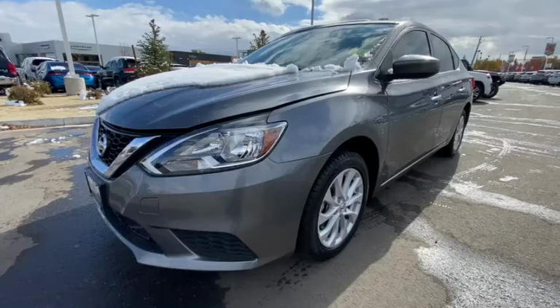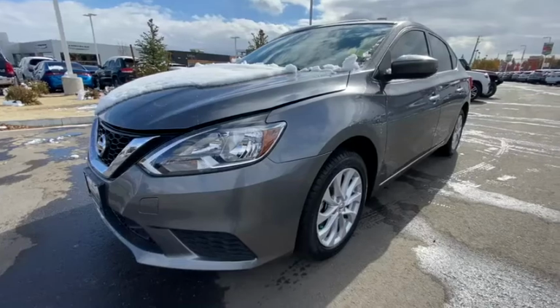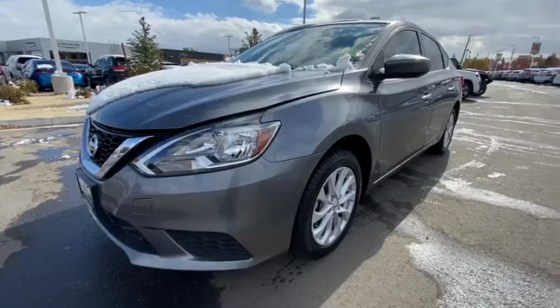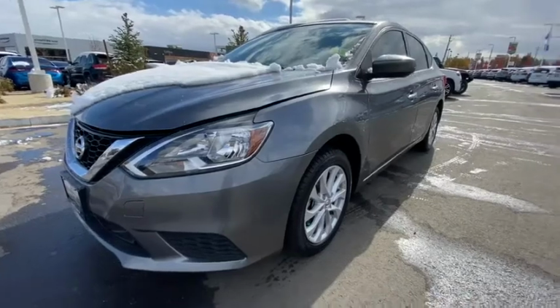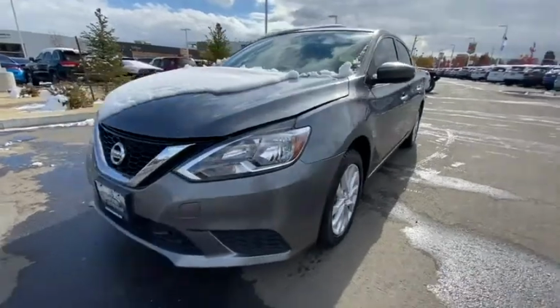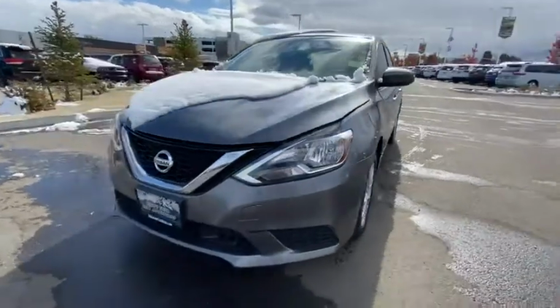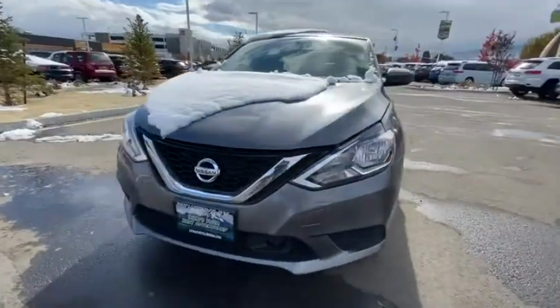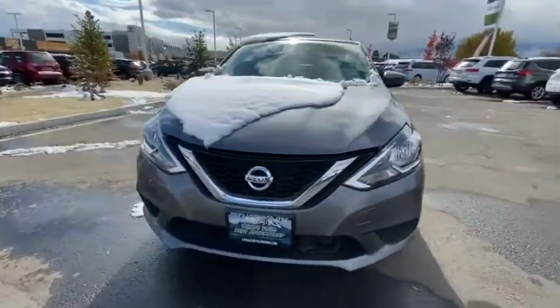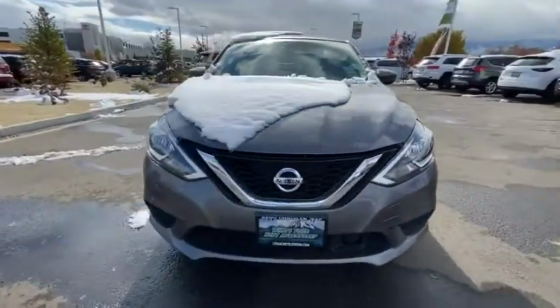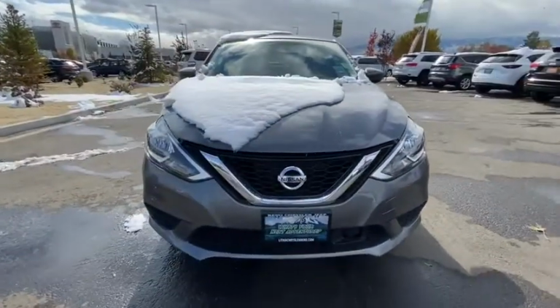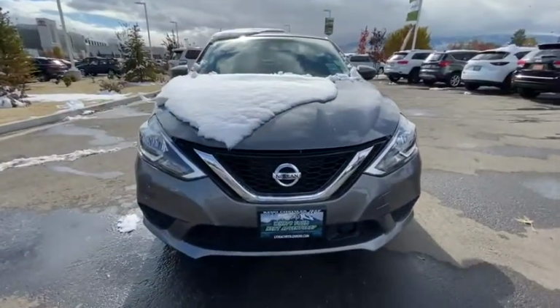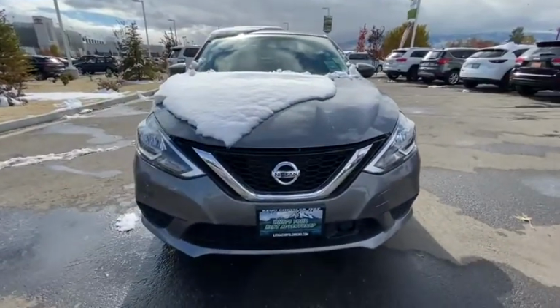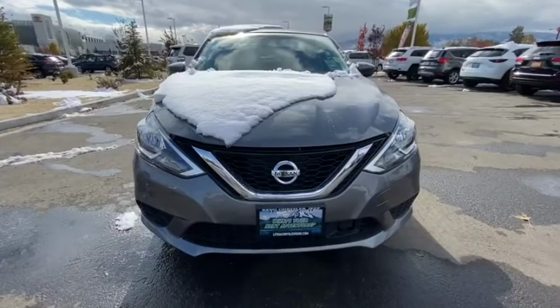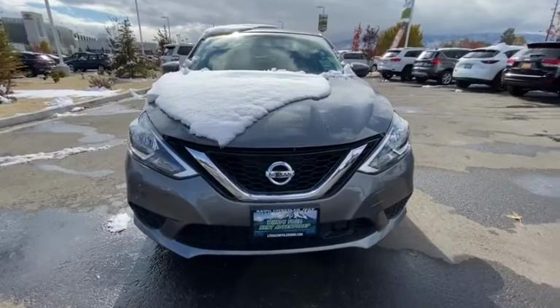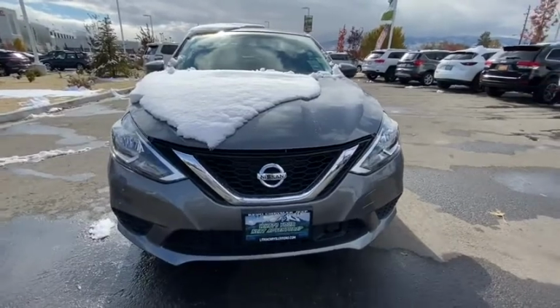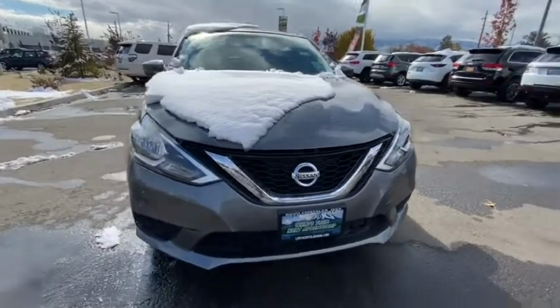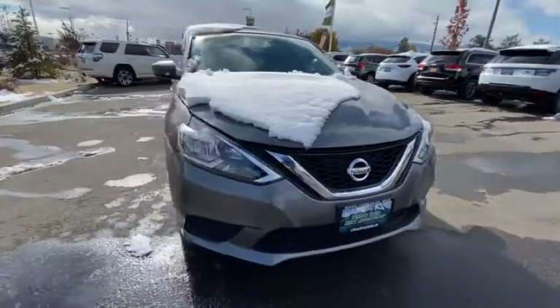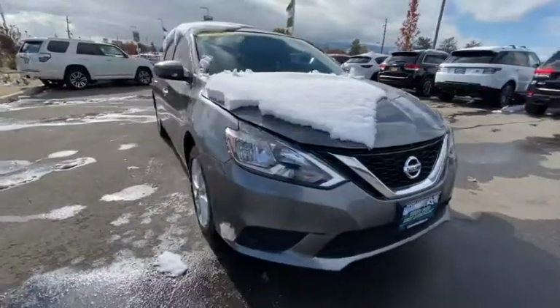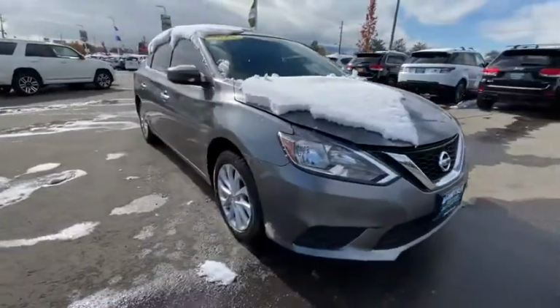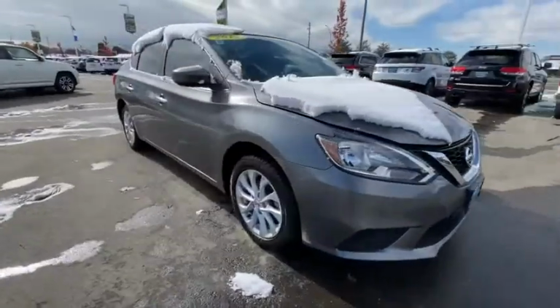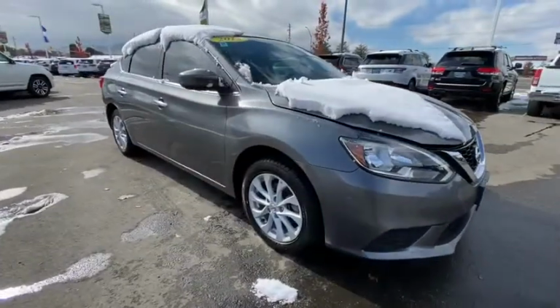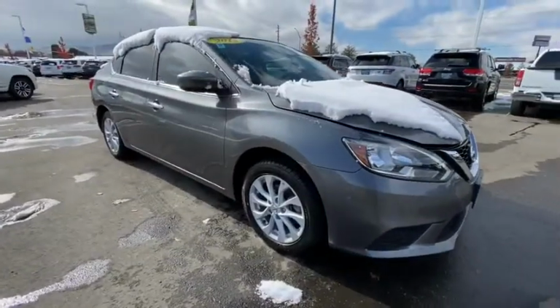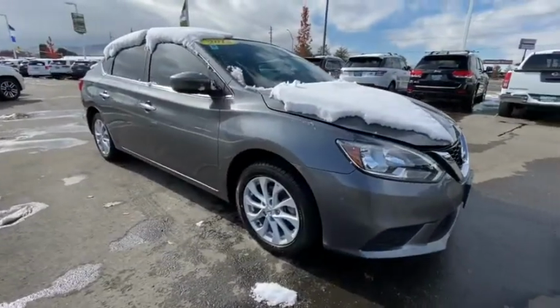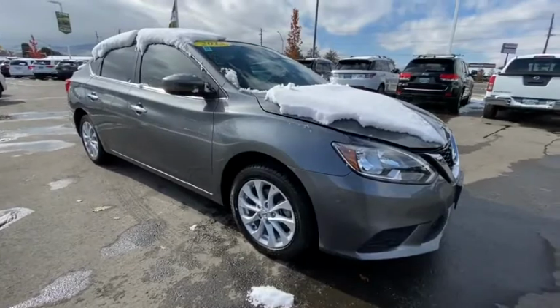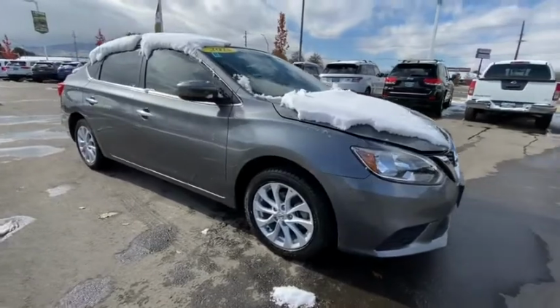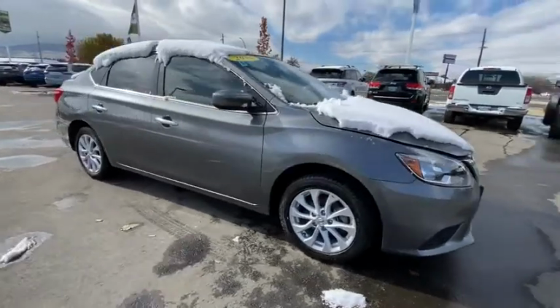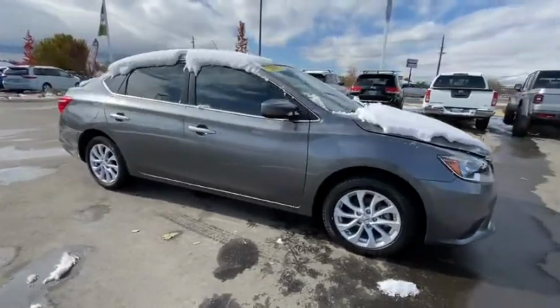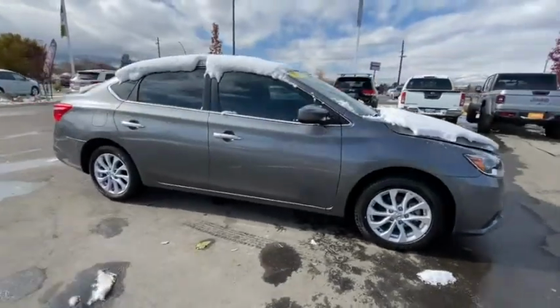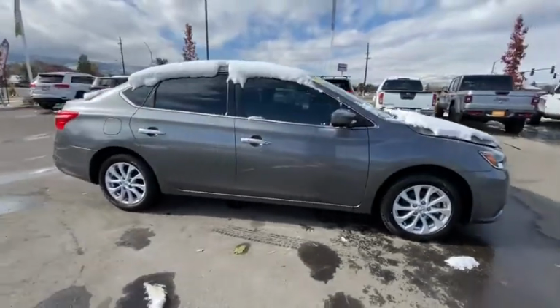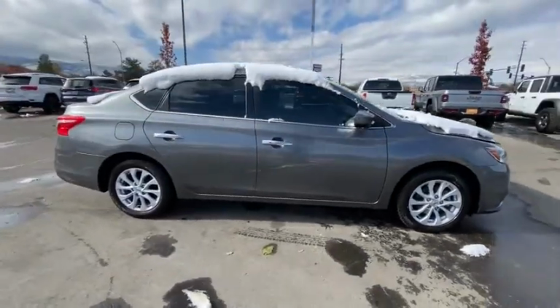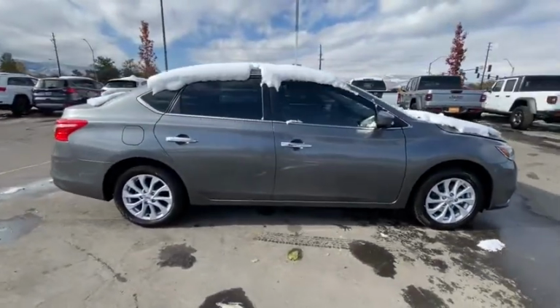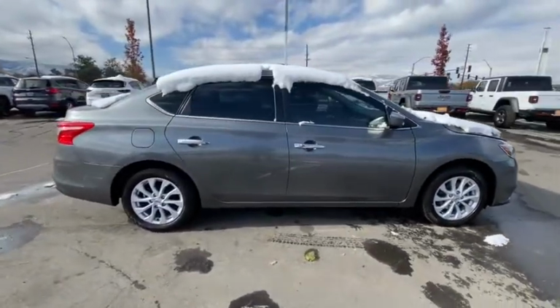Stop by and take a look at the 2019 Nissan Sentra. With its spacious and versatile interior and stellar fuel efficiency, the Nissan Sentra is the obvious choice for anyone who wants to enjoy a stylish and comfortable ride.